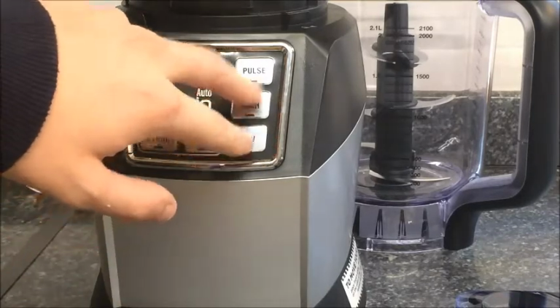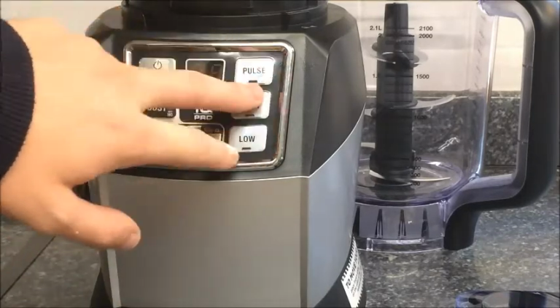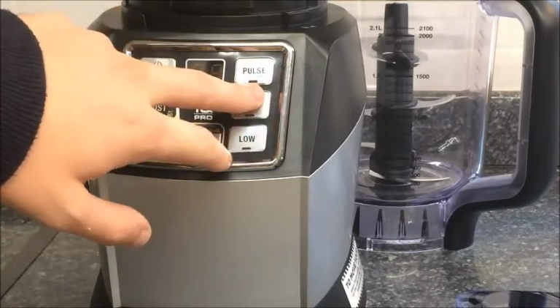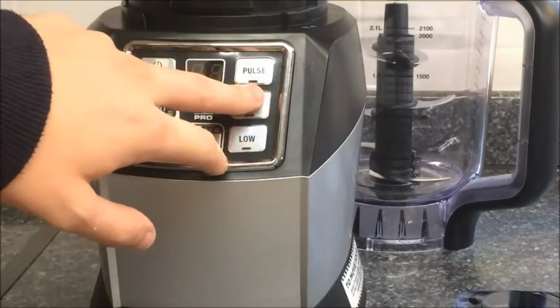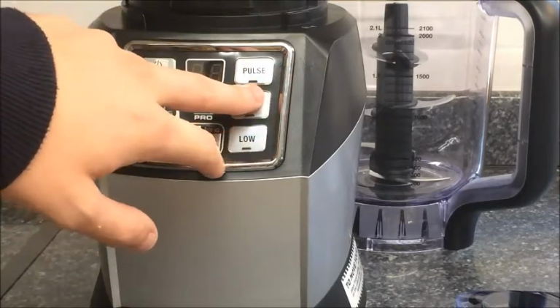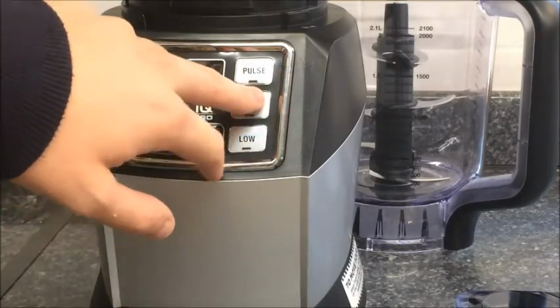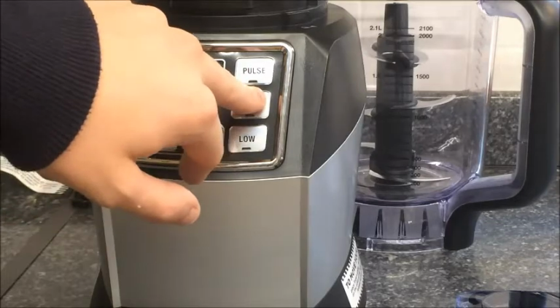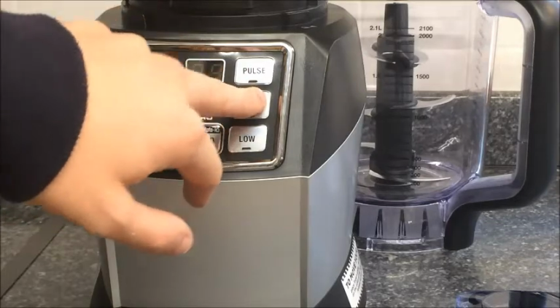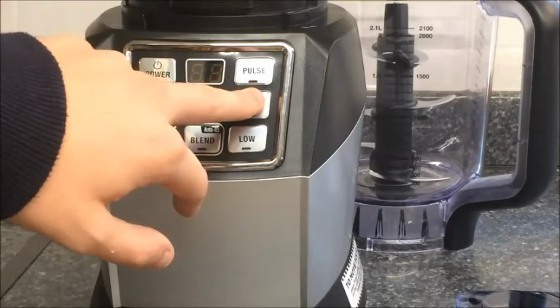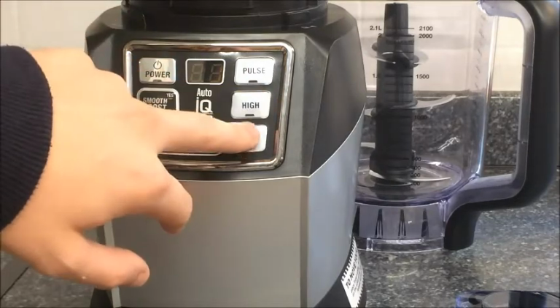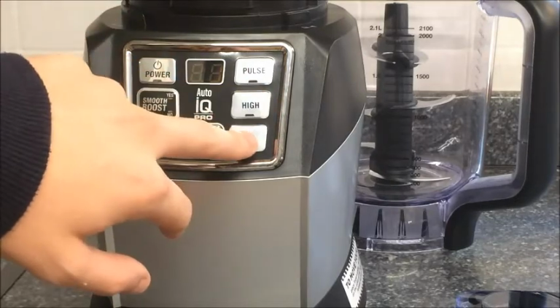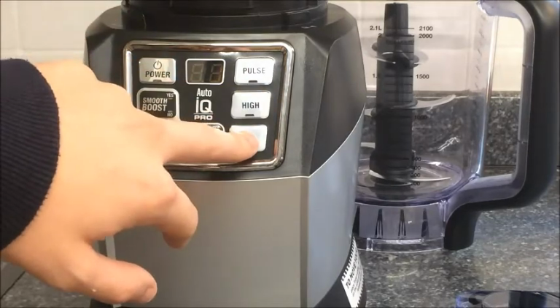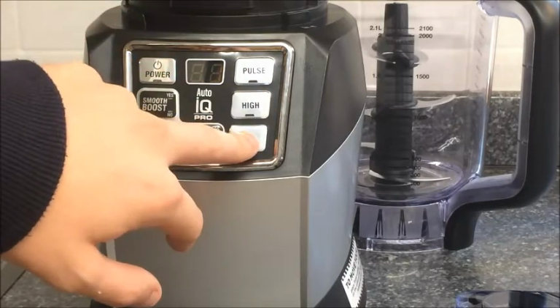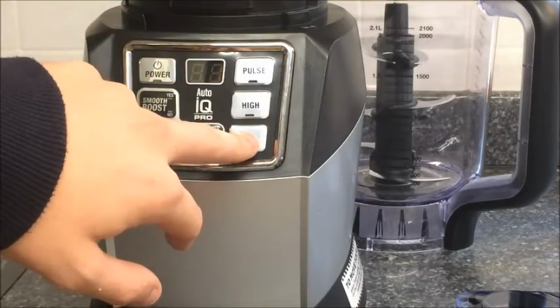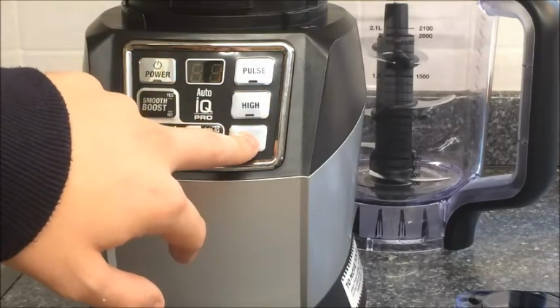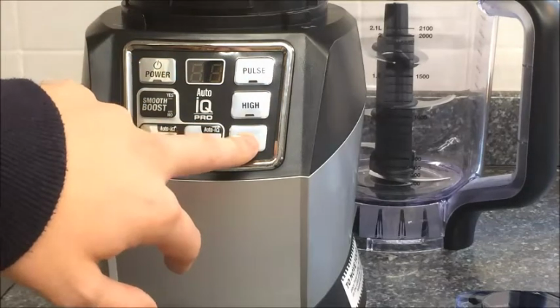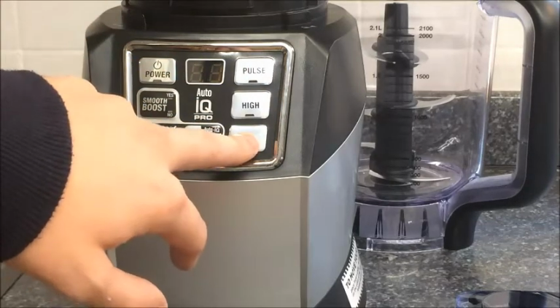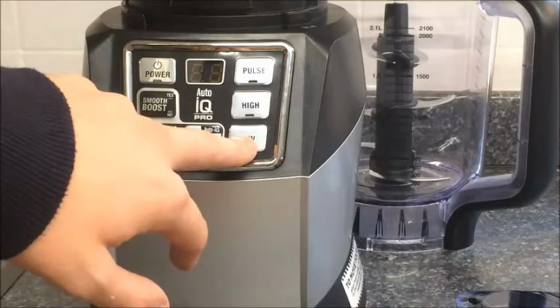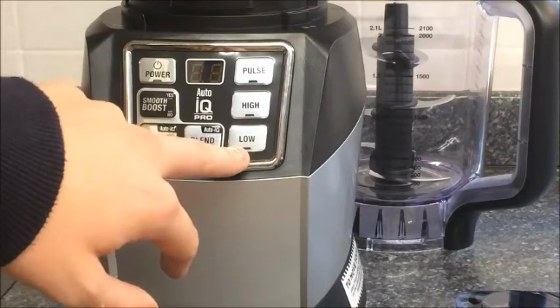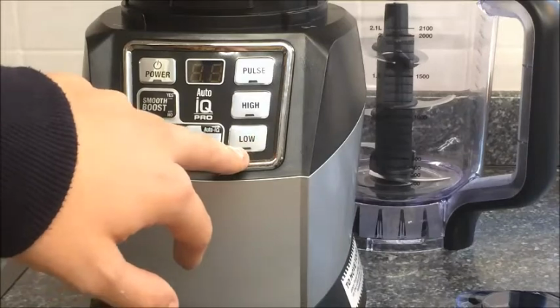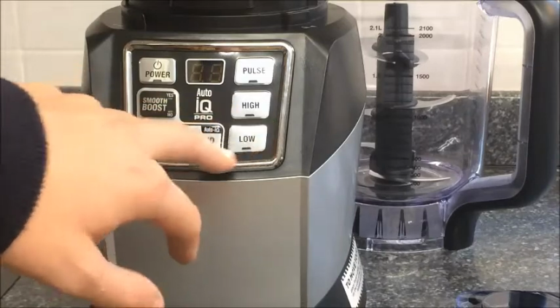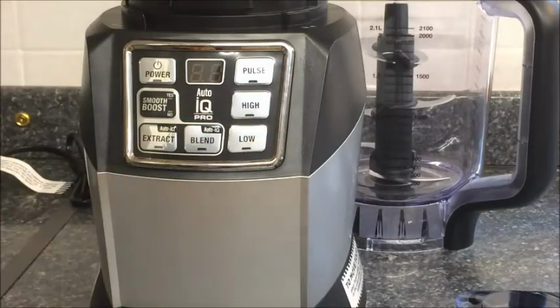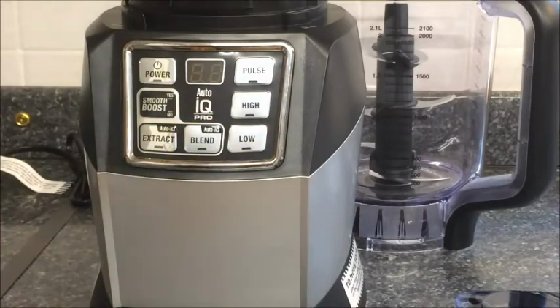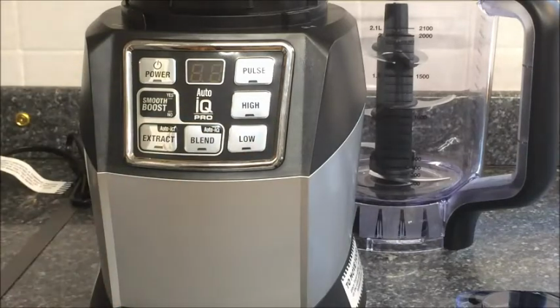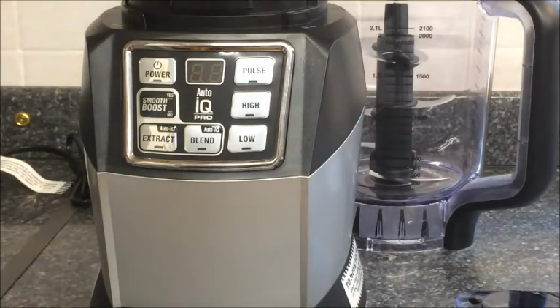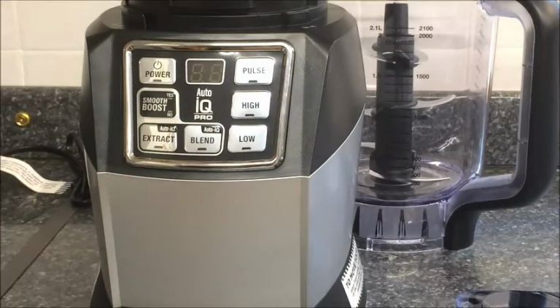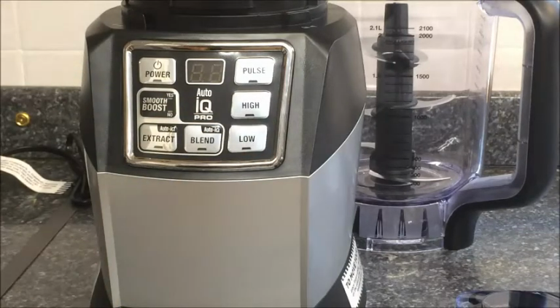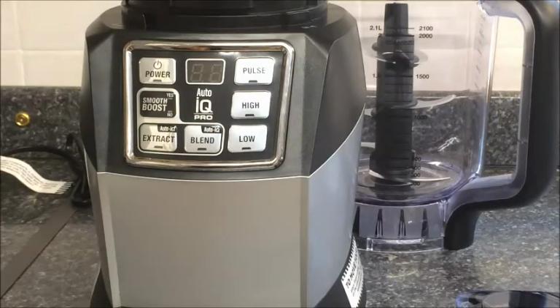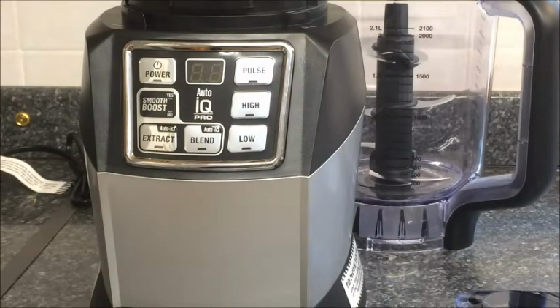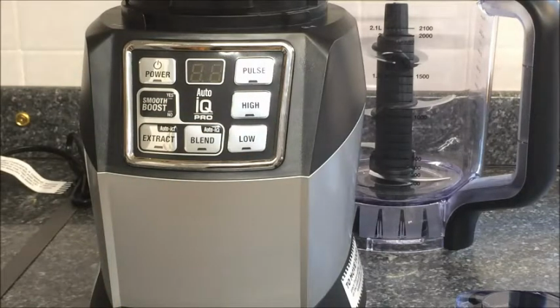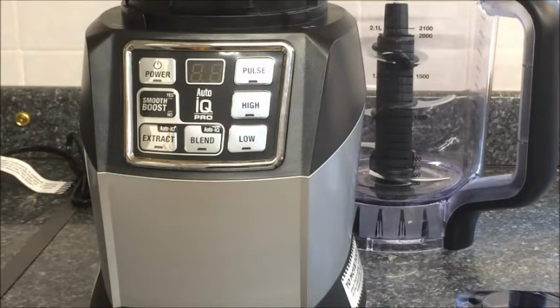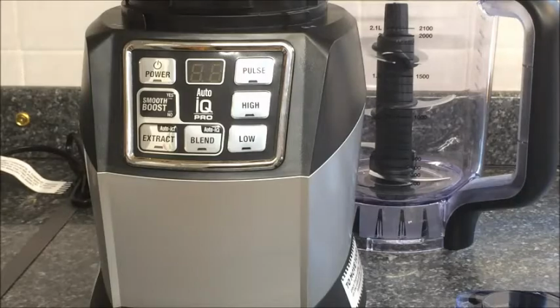For the High setting — dips, sauces, things like that. And for the Low setting, things like dough, and the blades rotate at a slower speed, so you don't have to cut them that much if you do not want to.